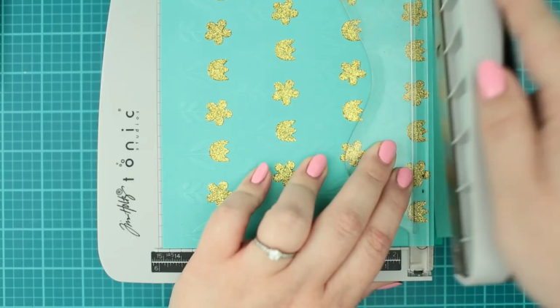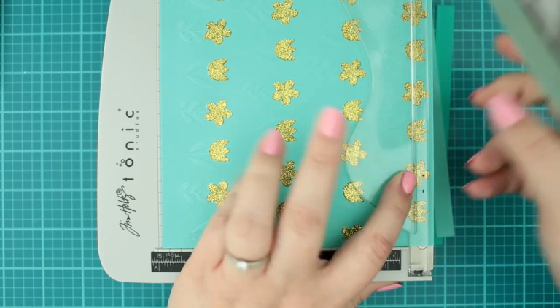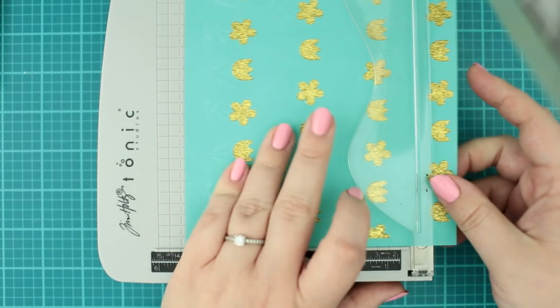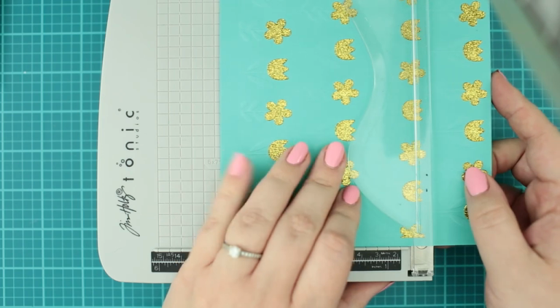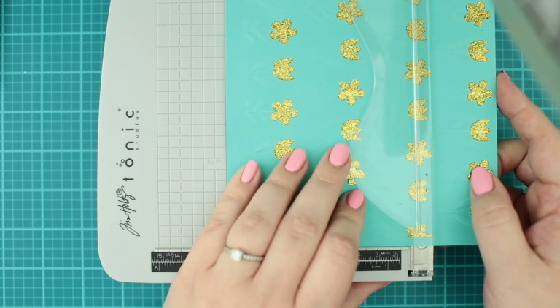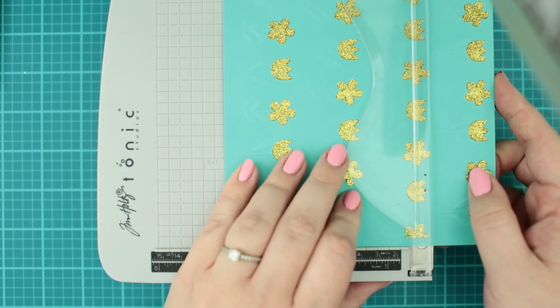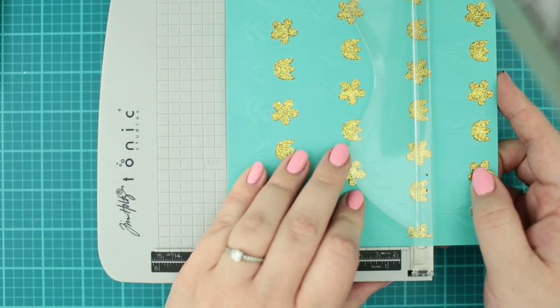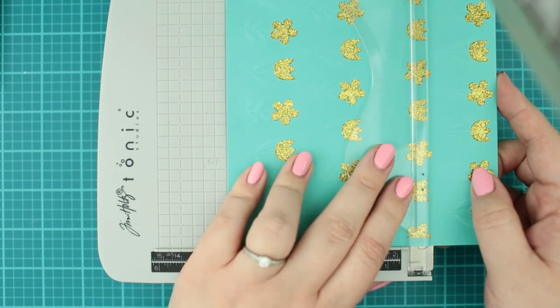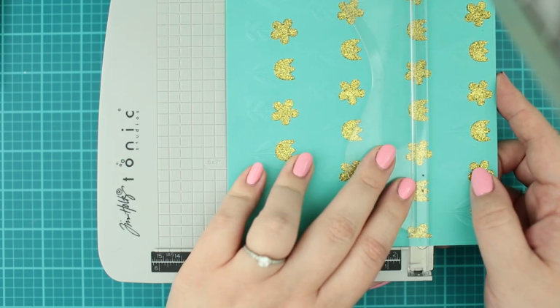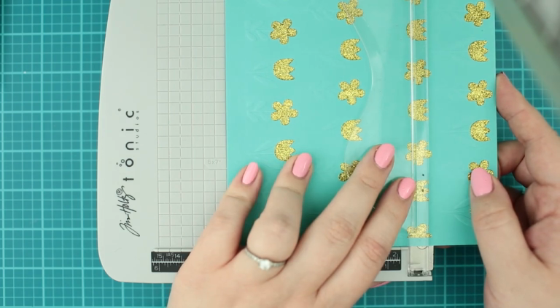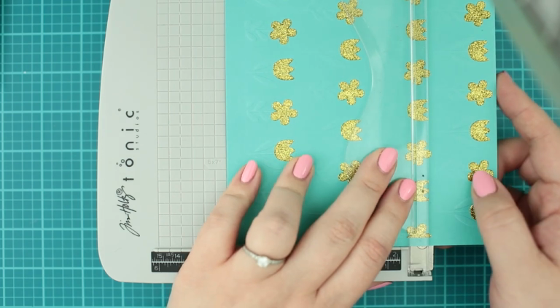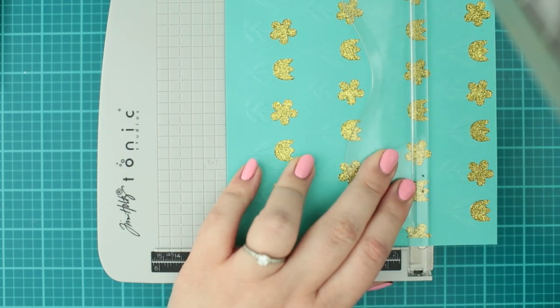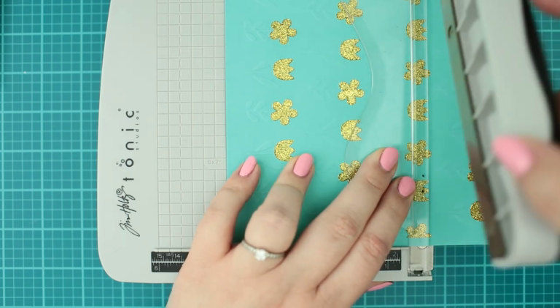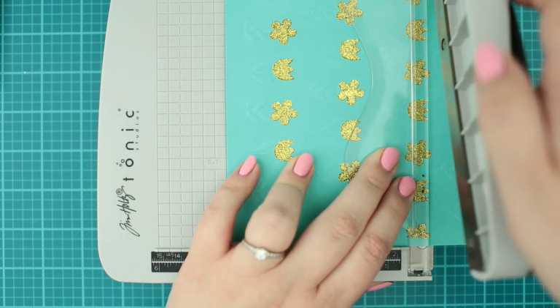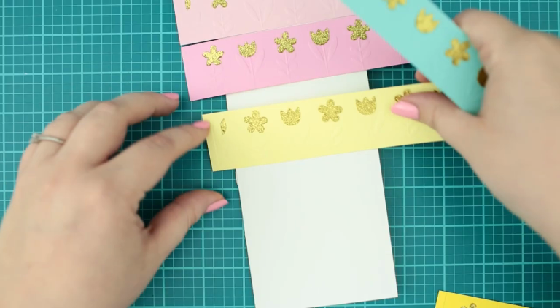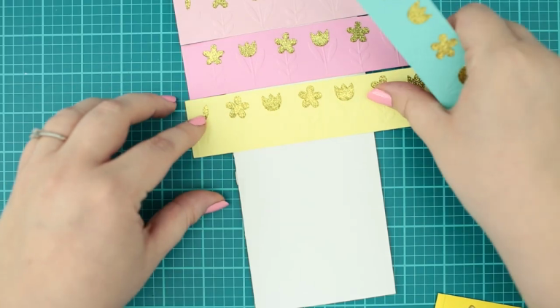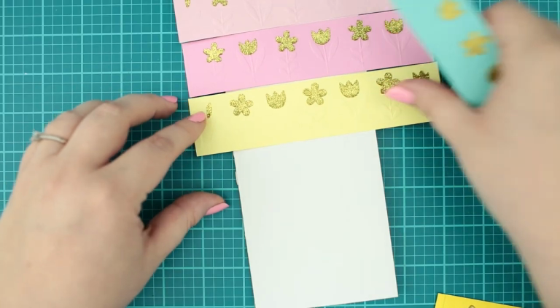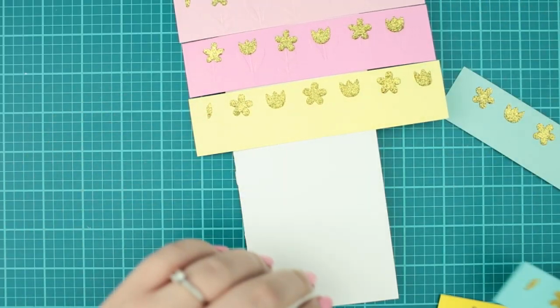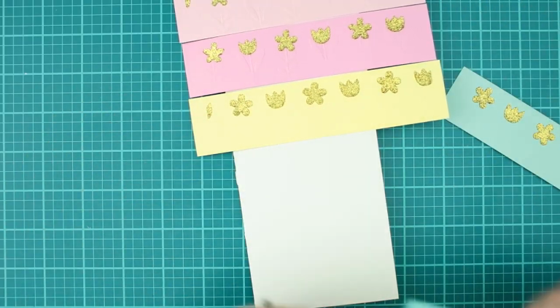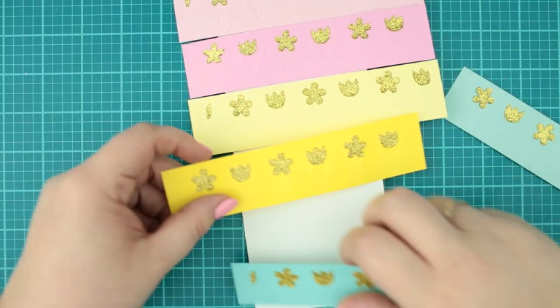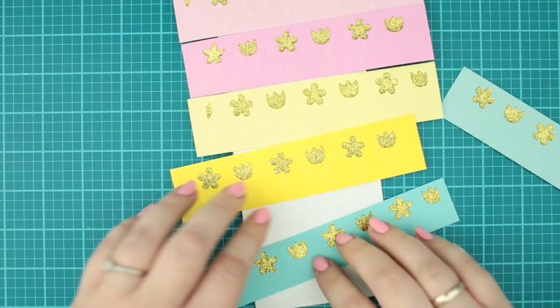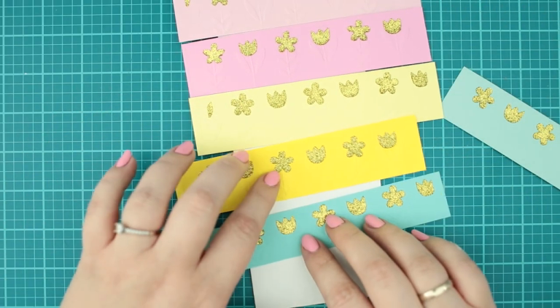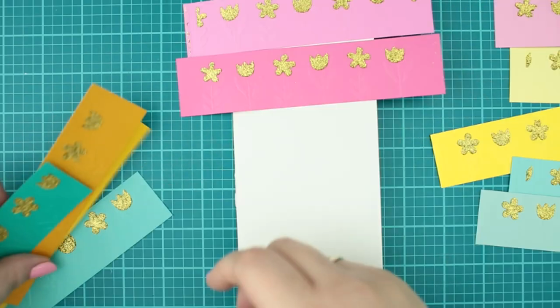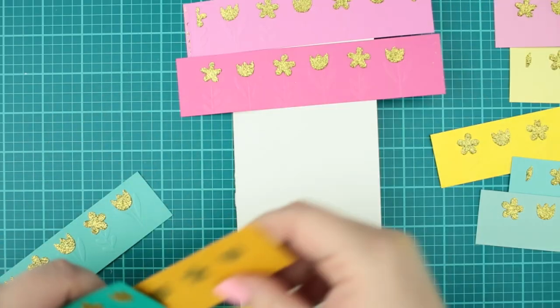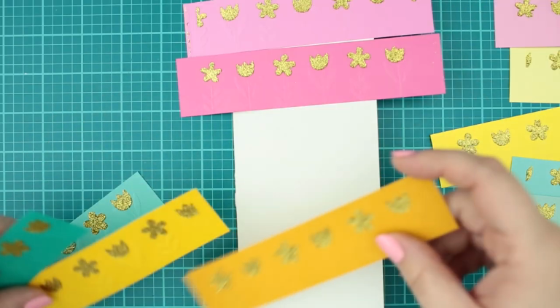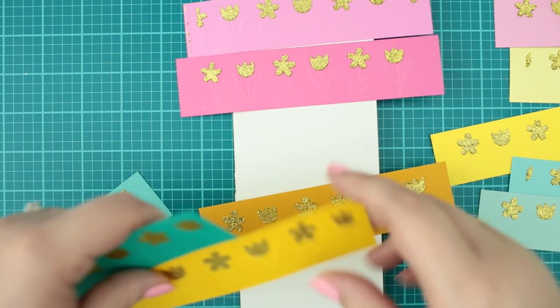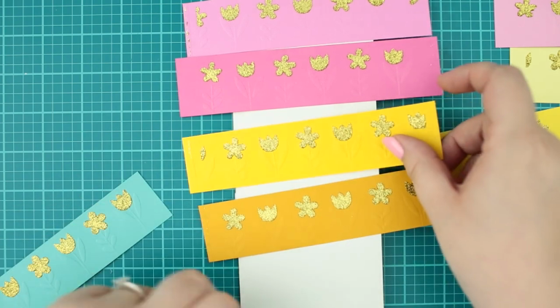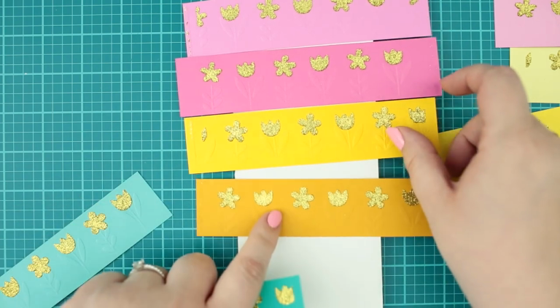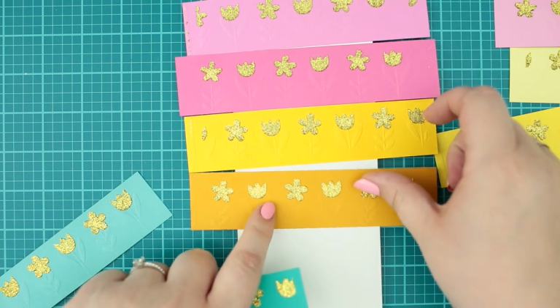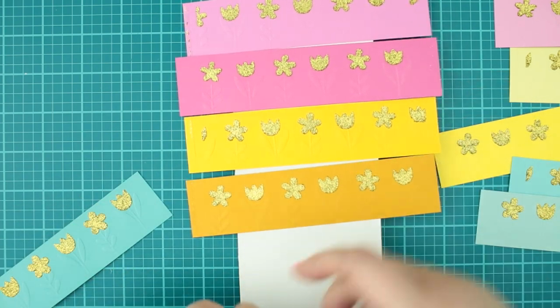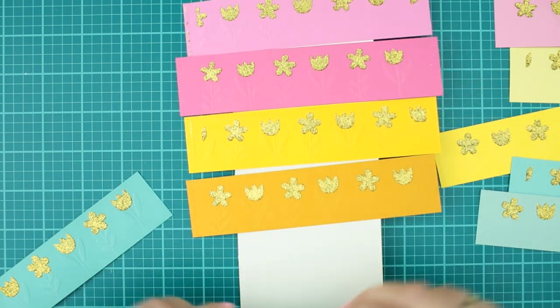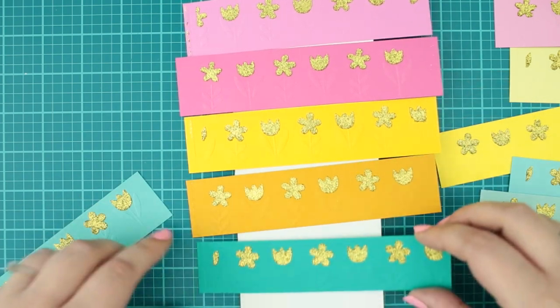But here you have more opportunities. You can use a single colour background if you prefer that one — just cut it to the right size and add it to the card base. Or you can create a gradient background with mixing and matching triad colours as well.